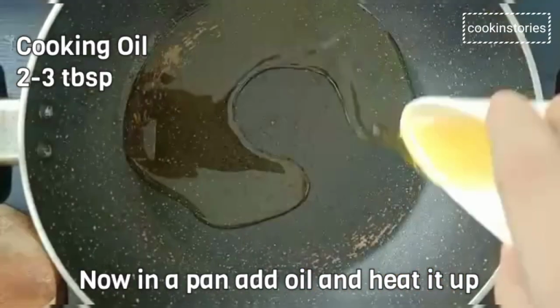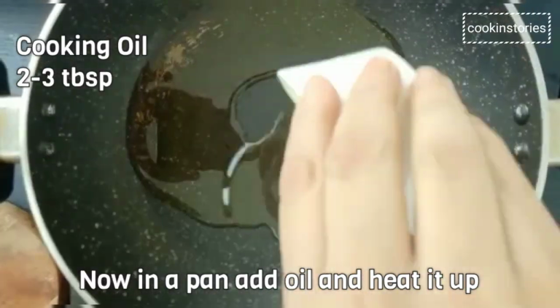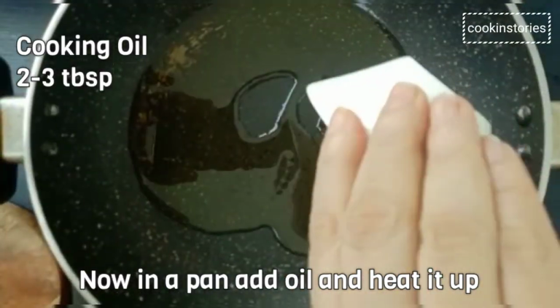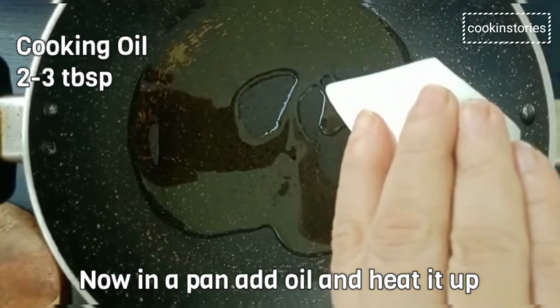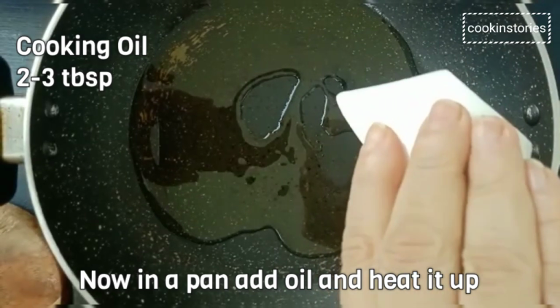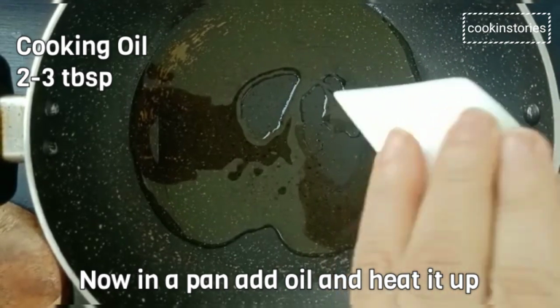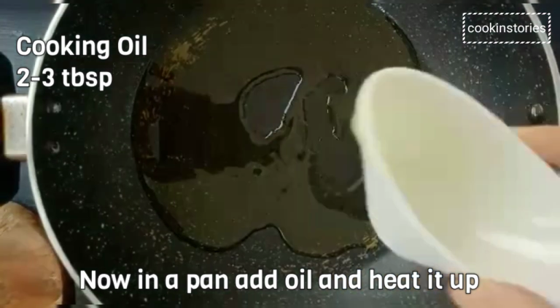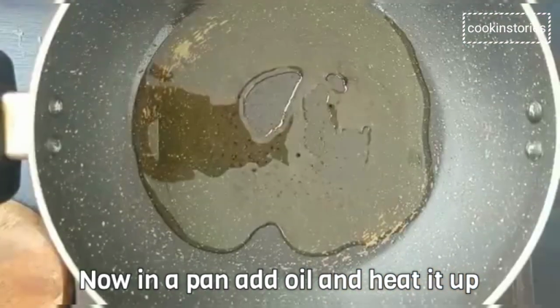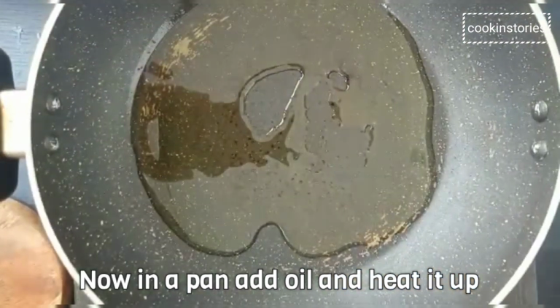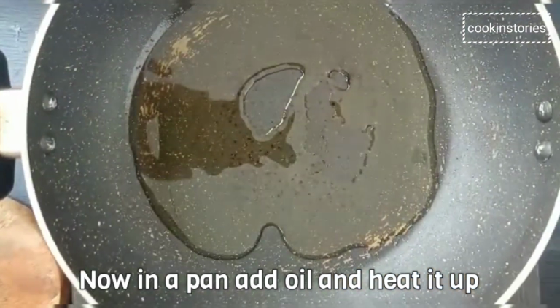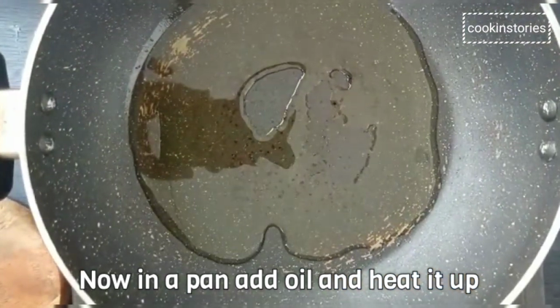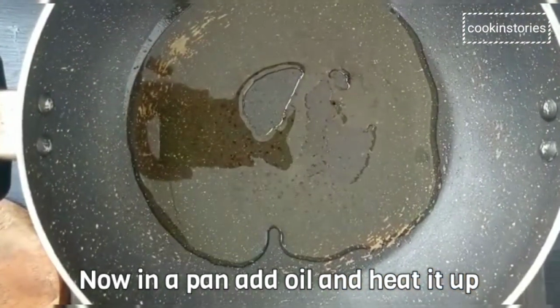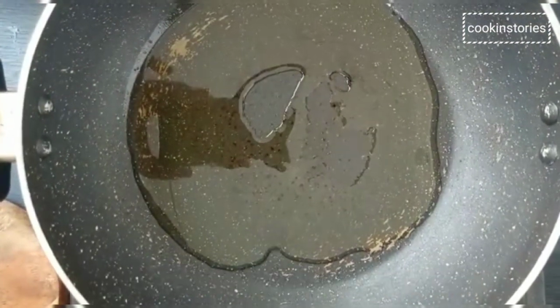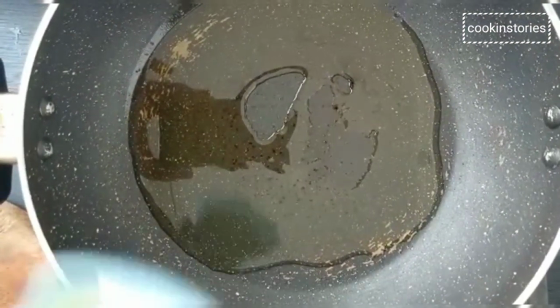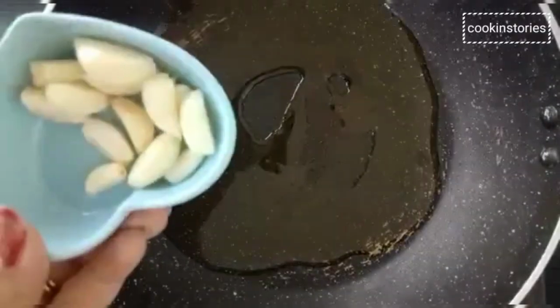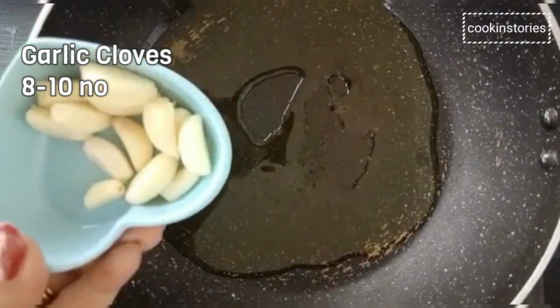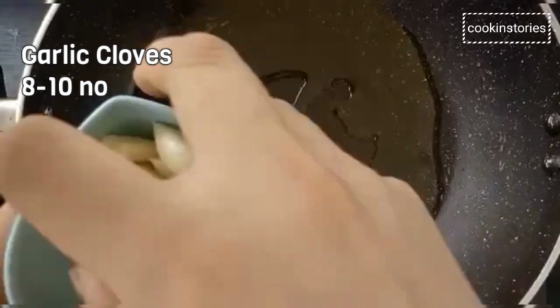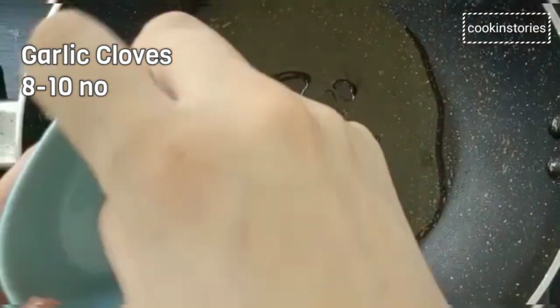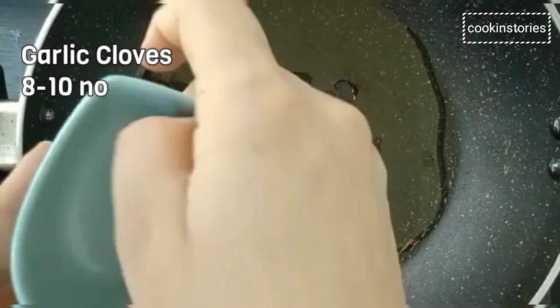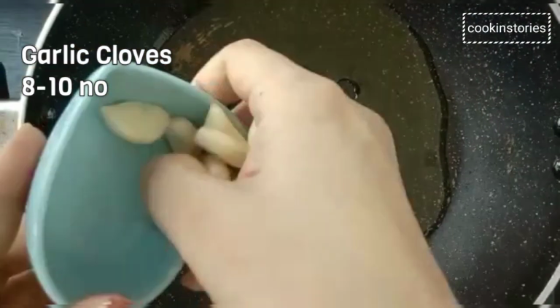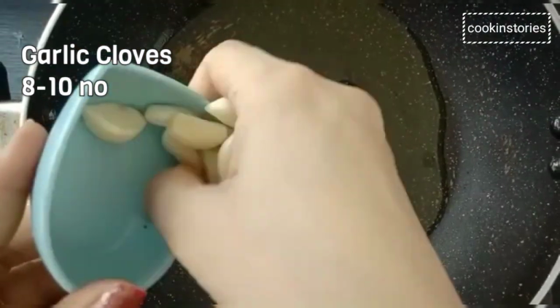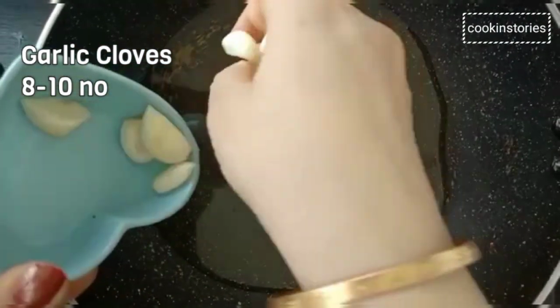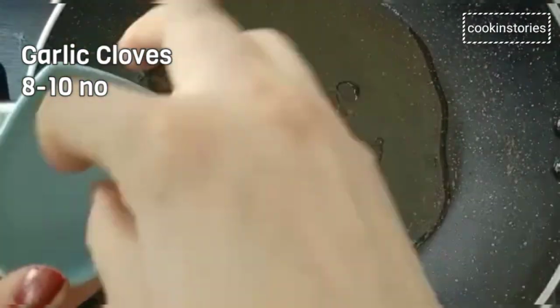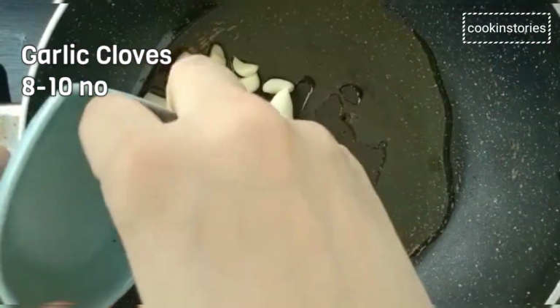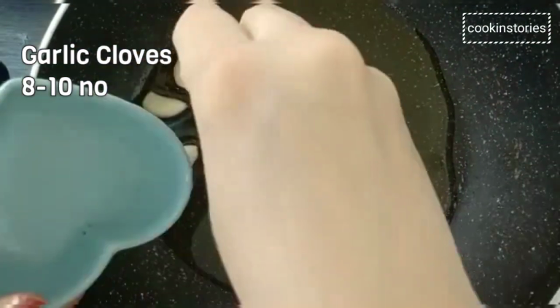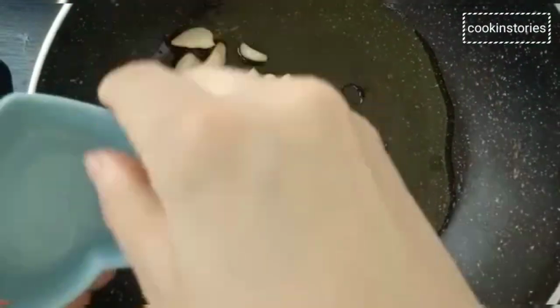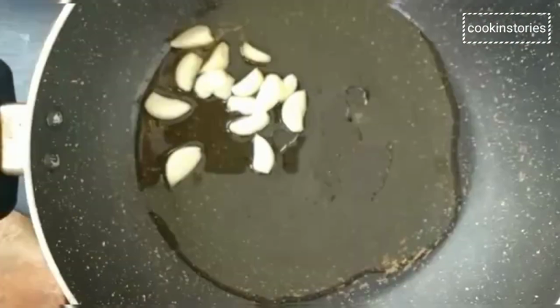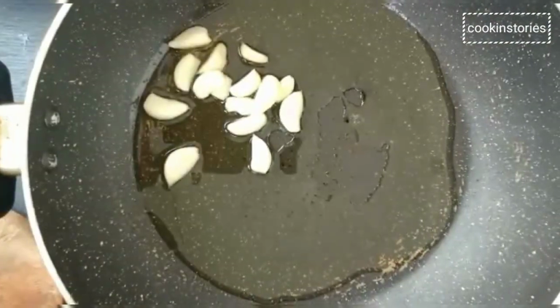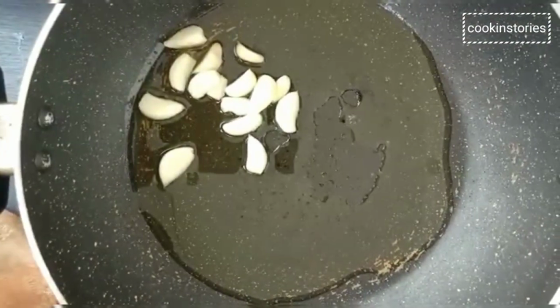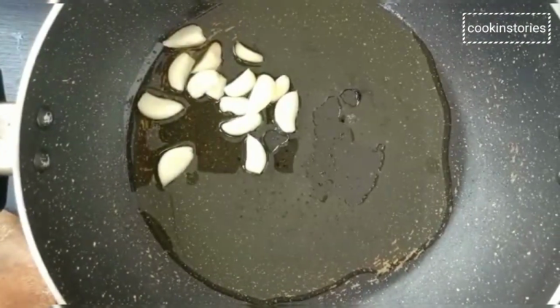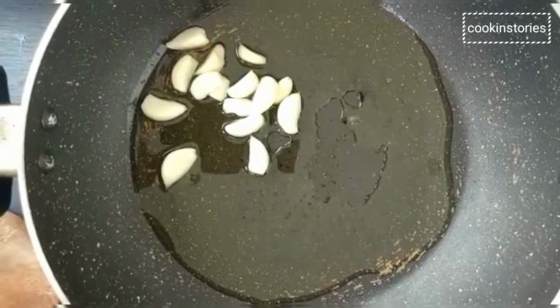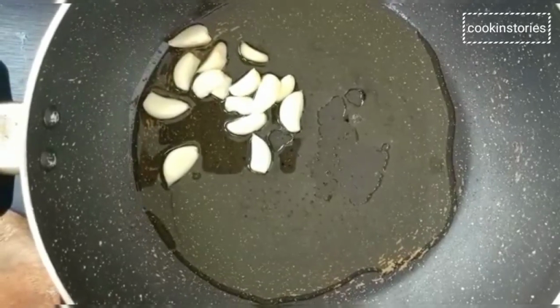Now heat 2 to 3 tablespoons of oil in a pan and add garlic cloves — 8 to 10 numbers. Sauté it for a few minutes.